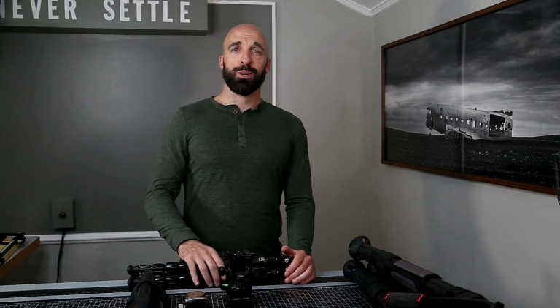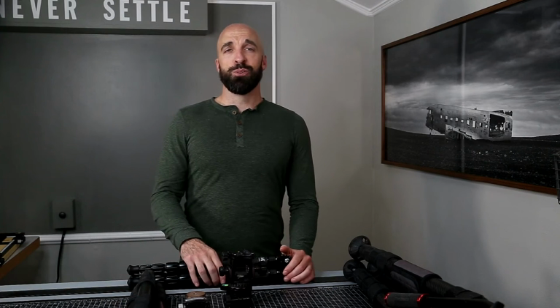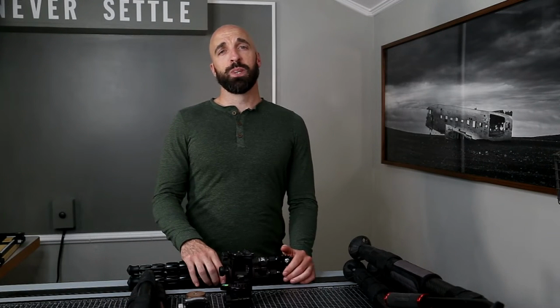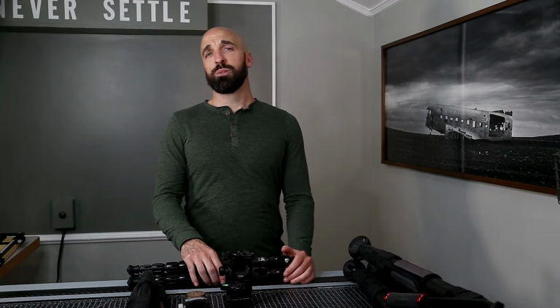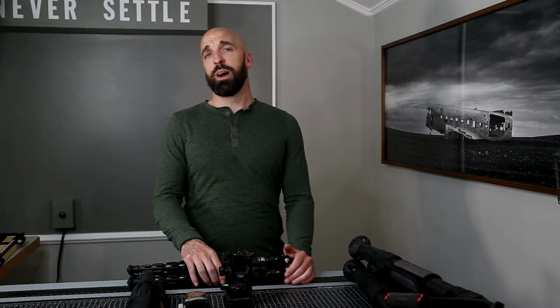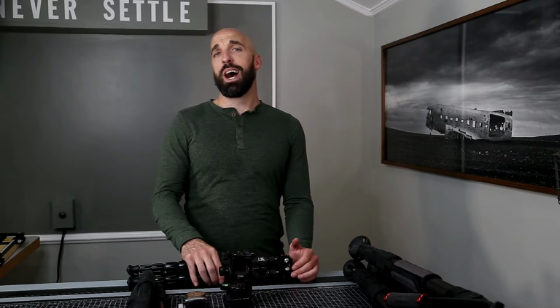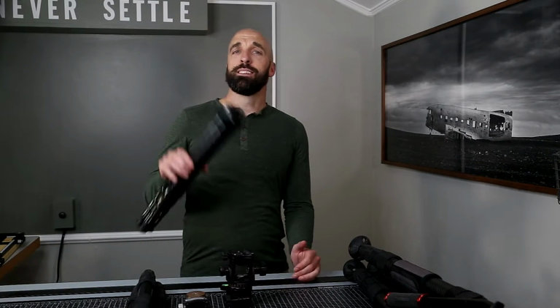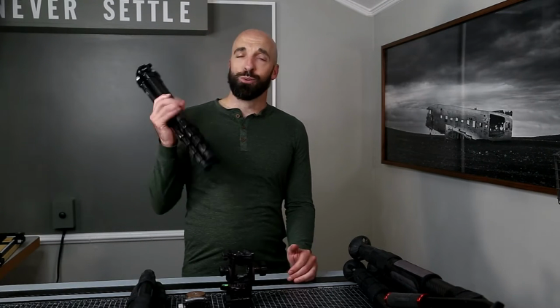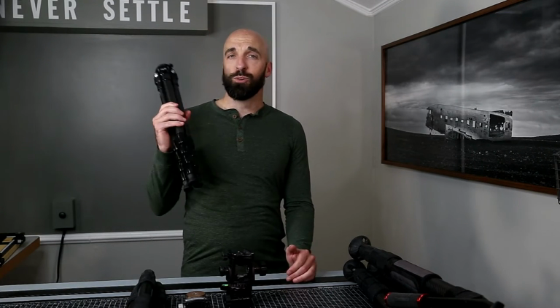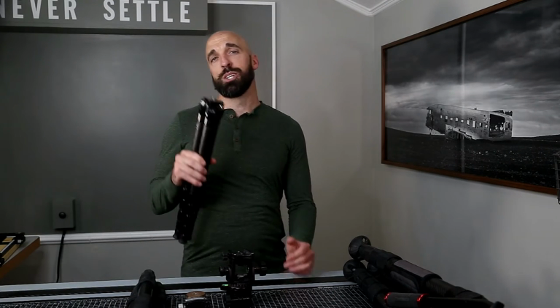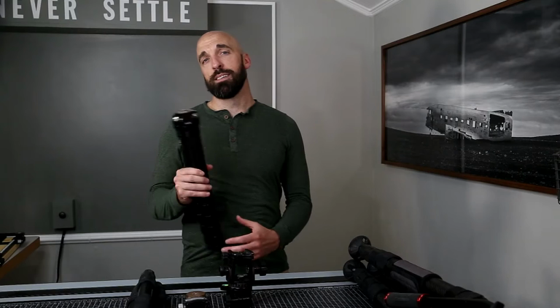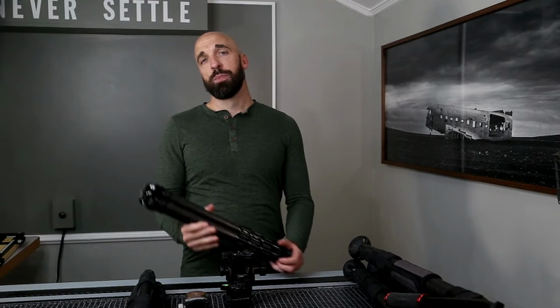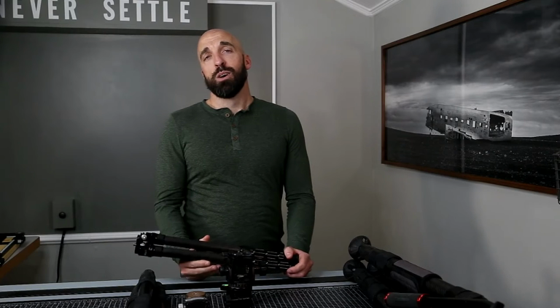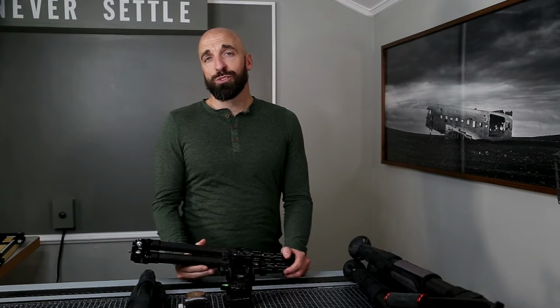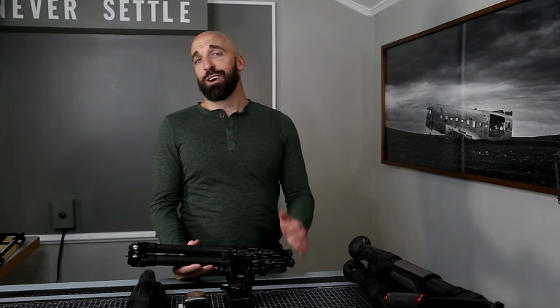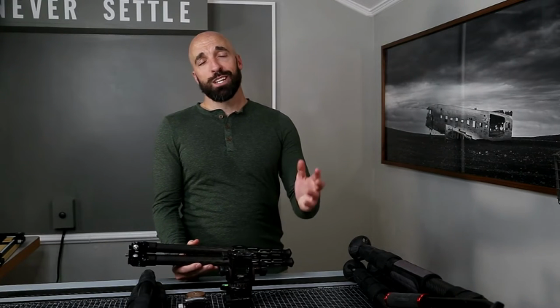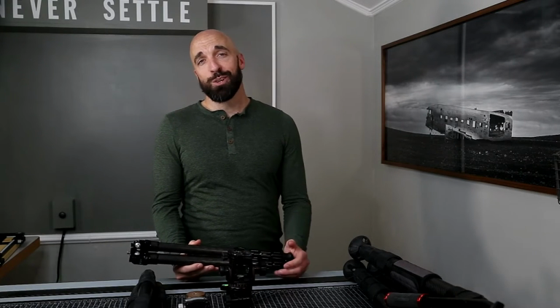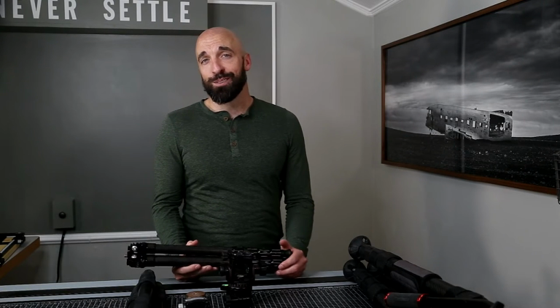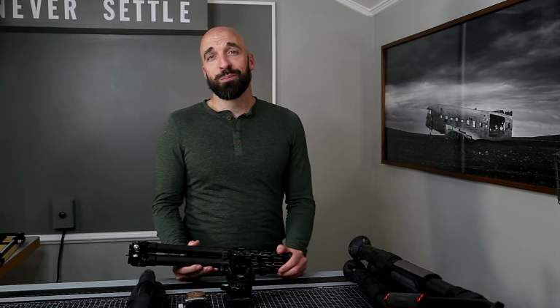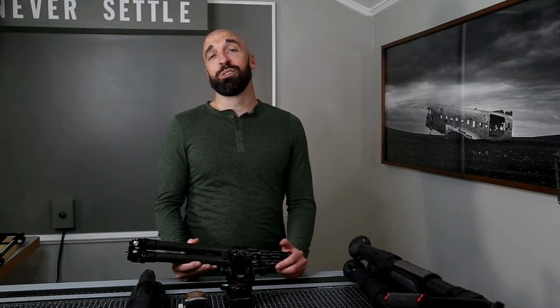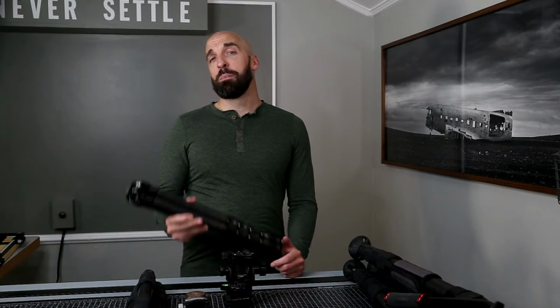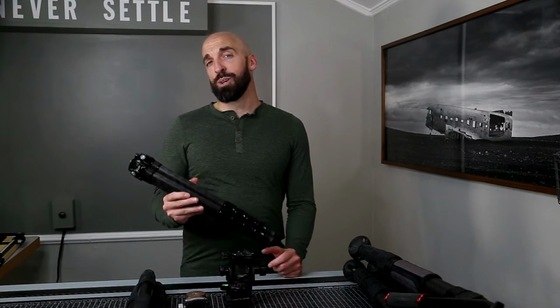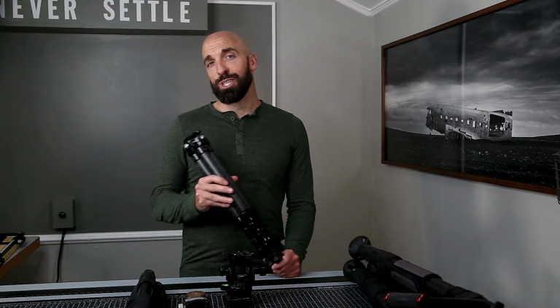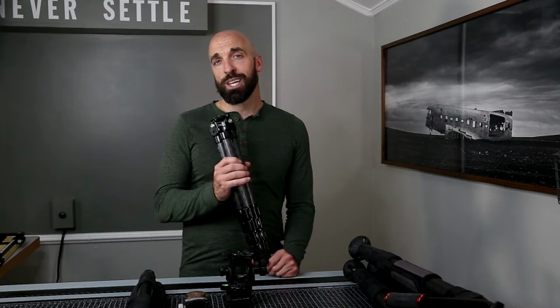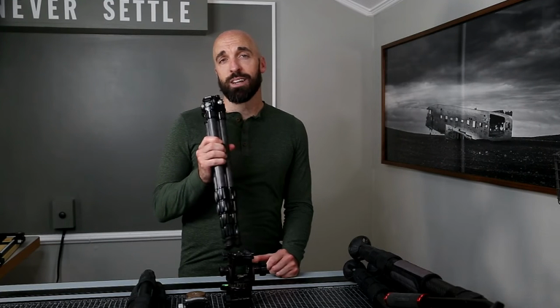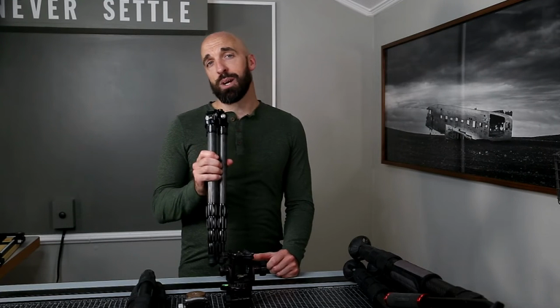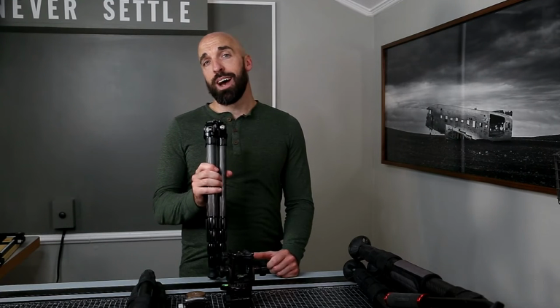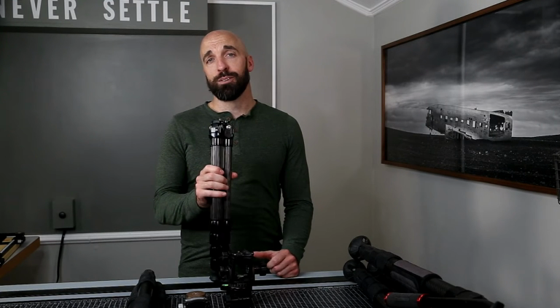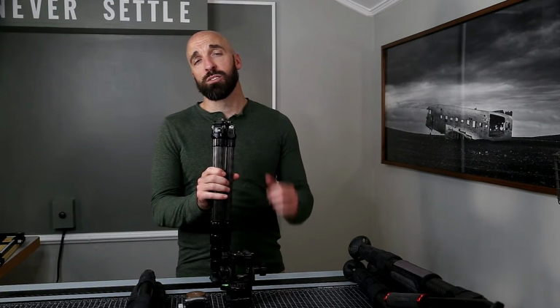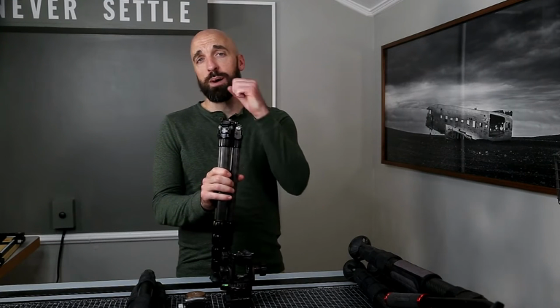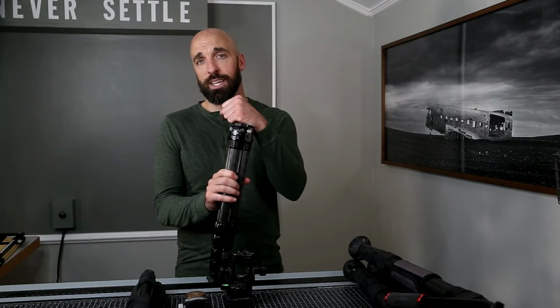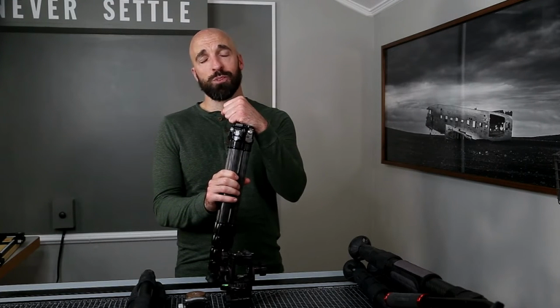Good morning YouTube! Today's video is going to be about what I think is the world's greatest ultralight tripod setup. Of course that's entirely subjective and you may disagree with me, but for the first time in my 20 or so years shooting I finally have a tripod that checks all the boxes I care most about.